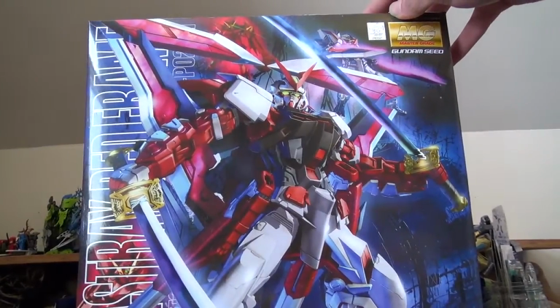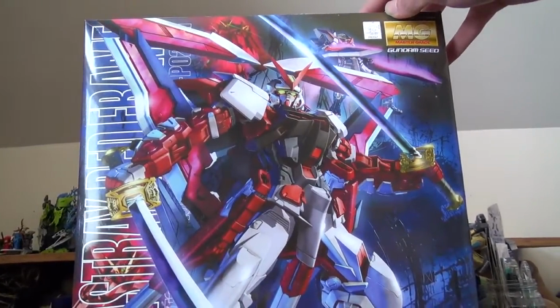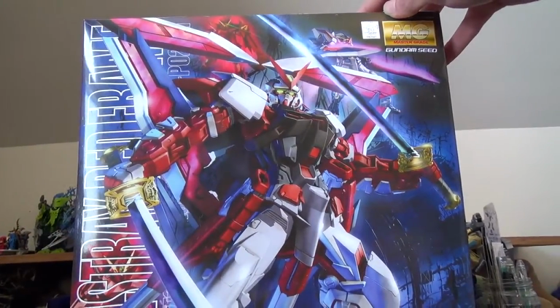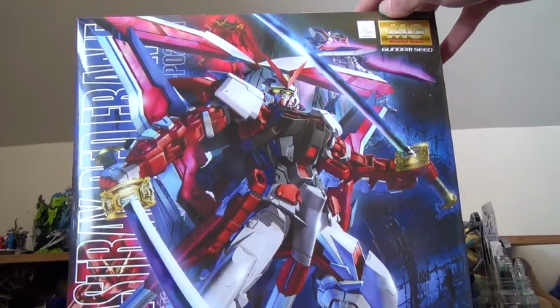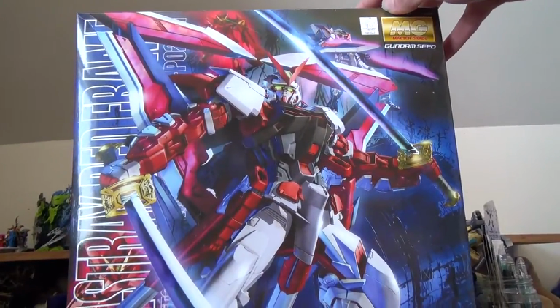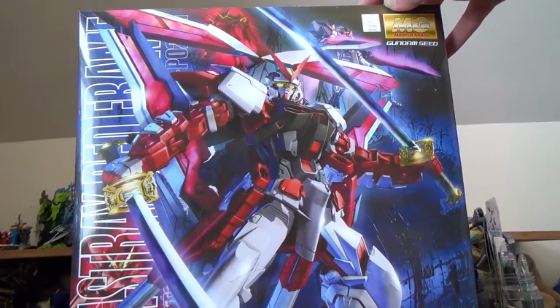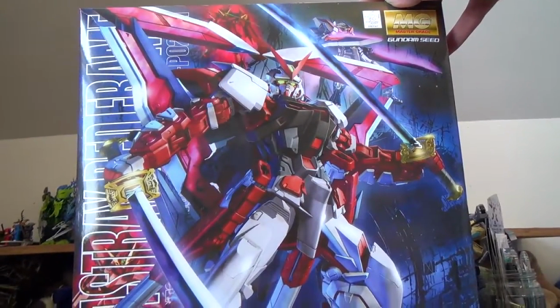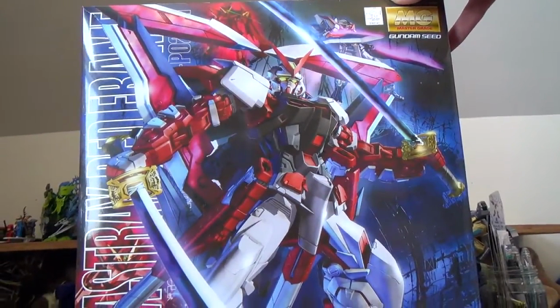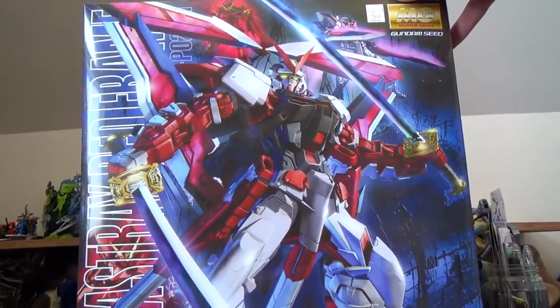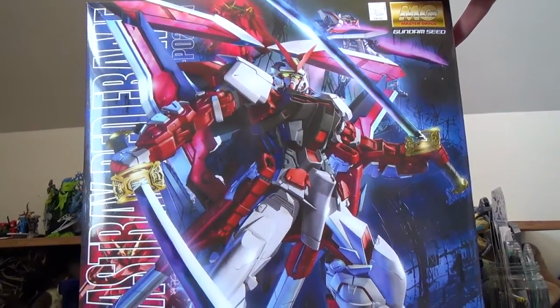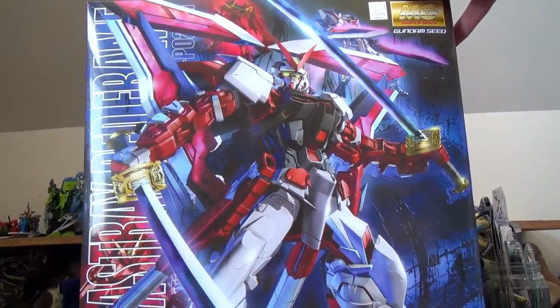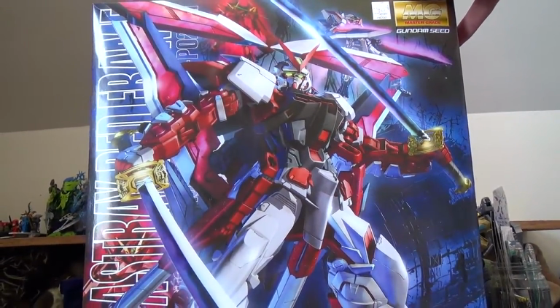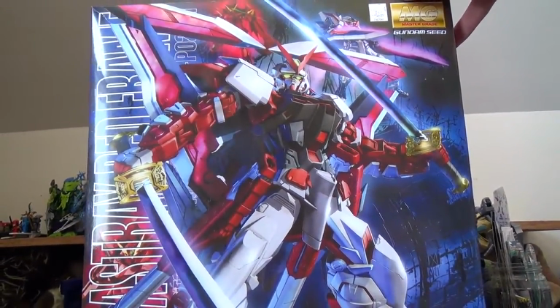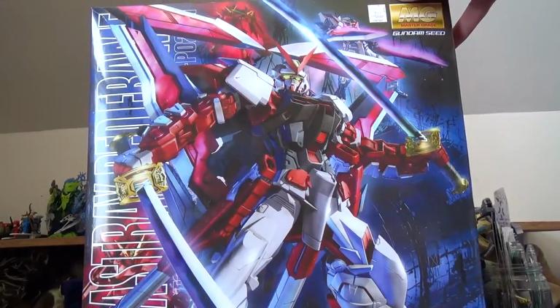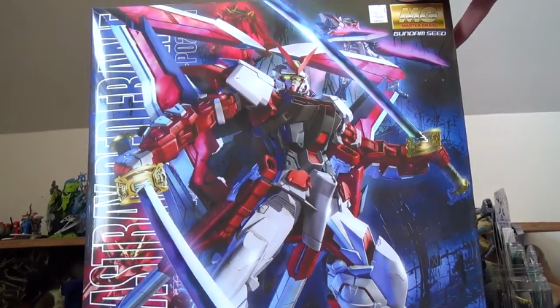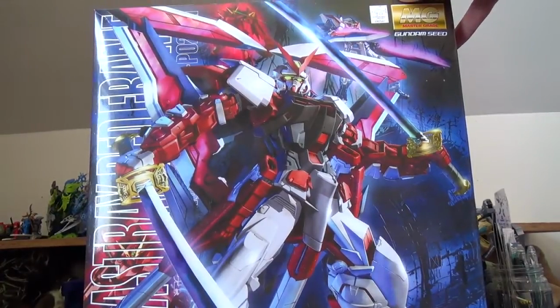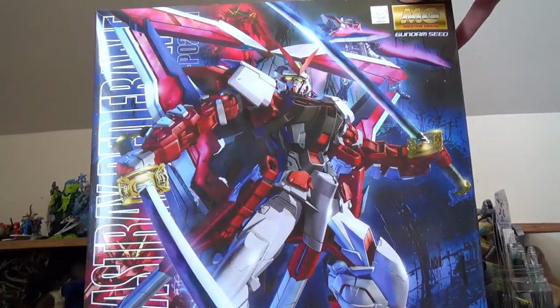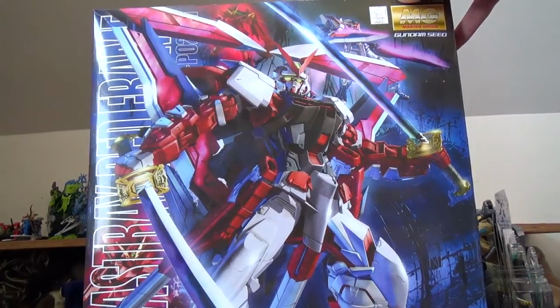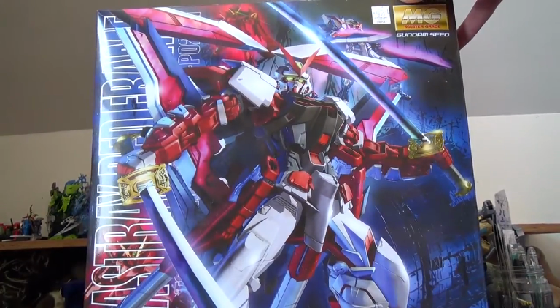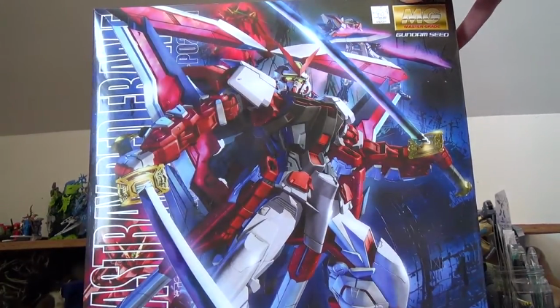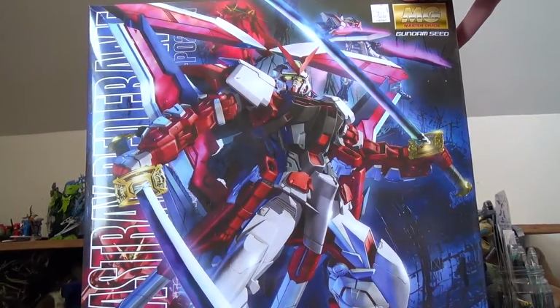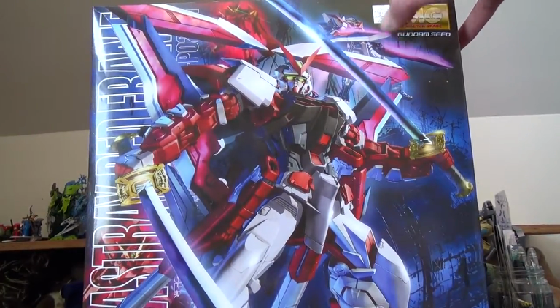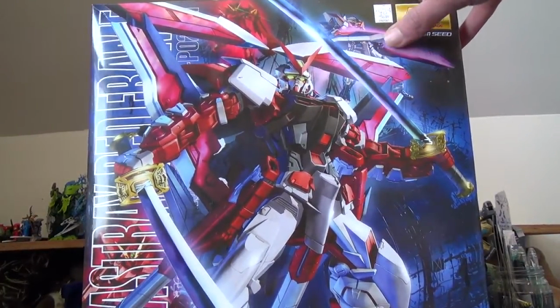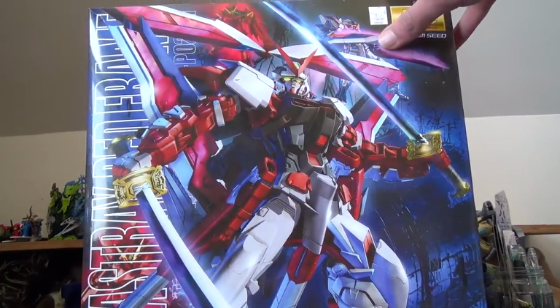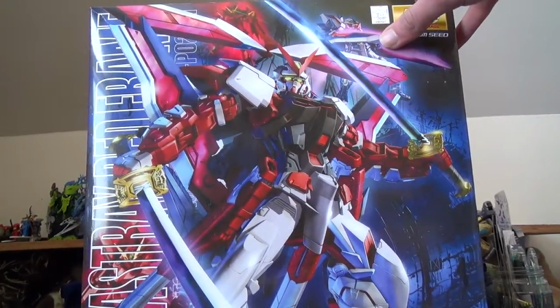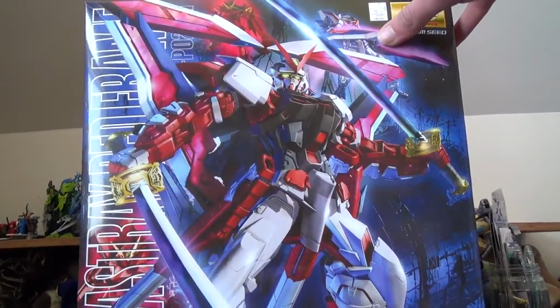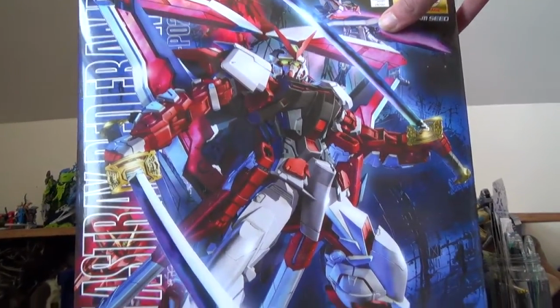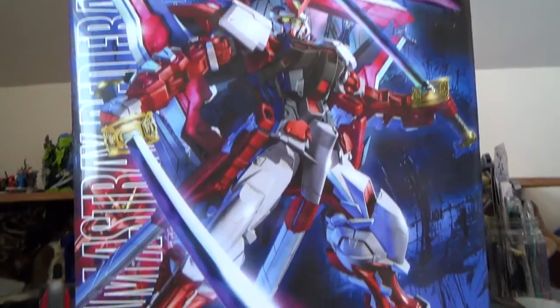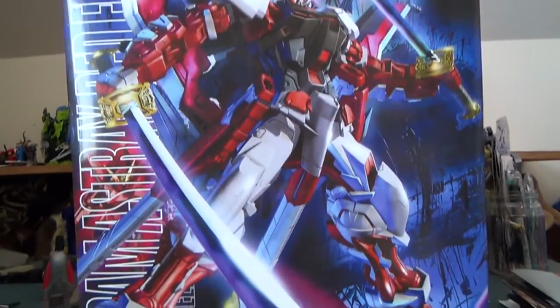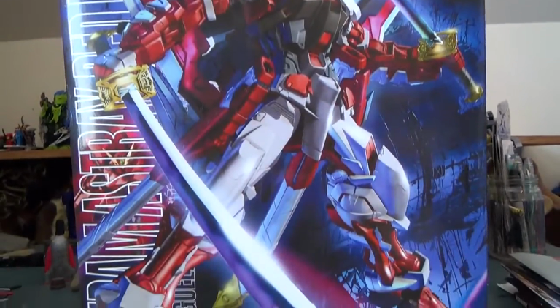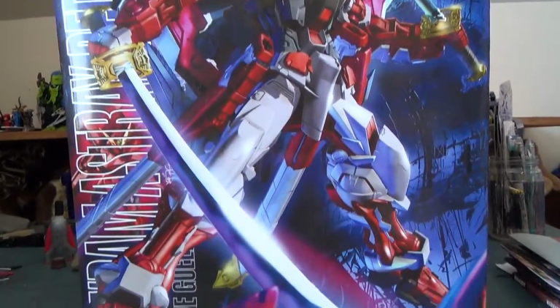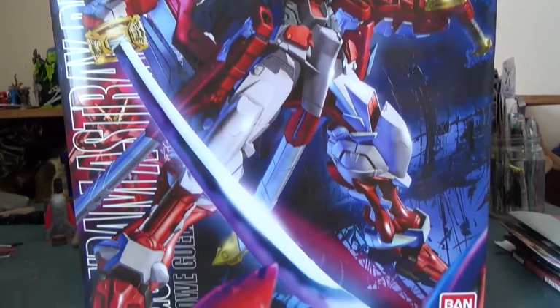Here's the box. It's a massive box — about twice as tall as the standard Gunpla box, which doesn't sound like much but it actually is when you see it in person. It's a little thicker, about as wide as you can see.